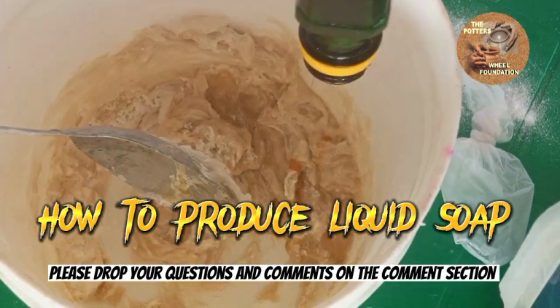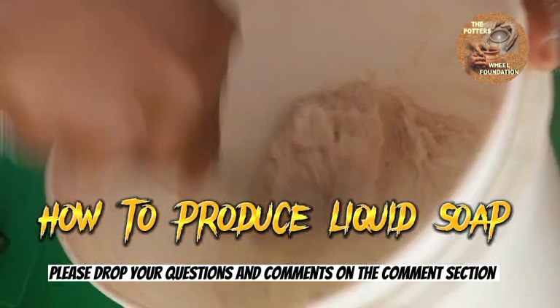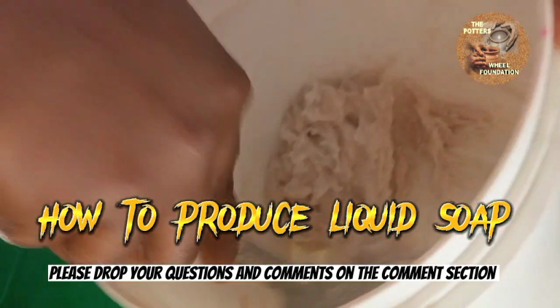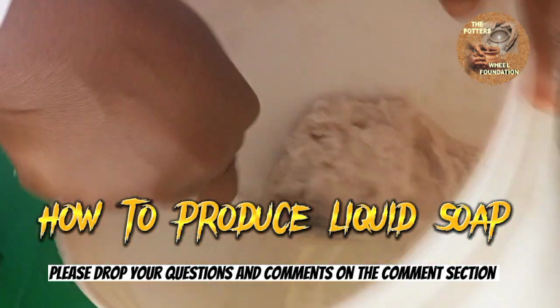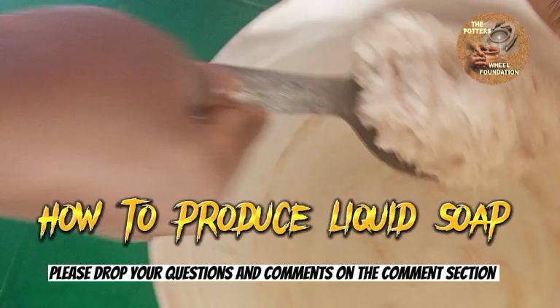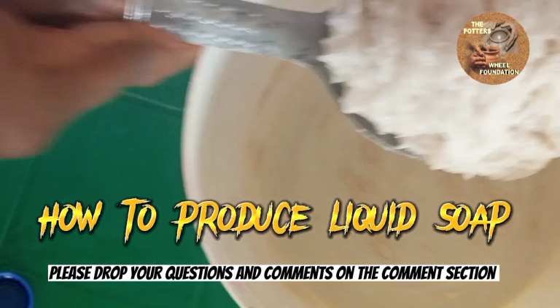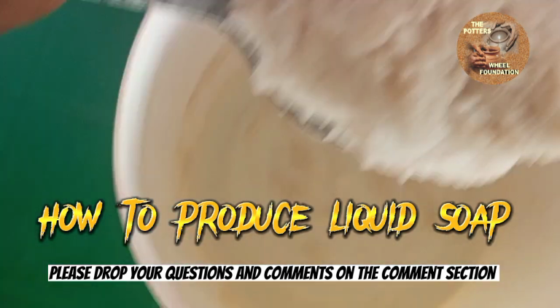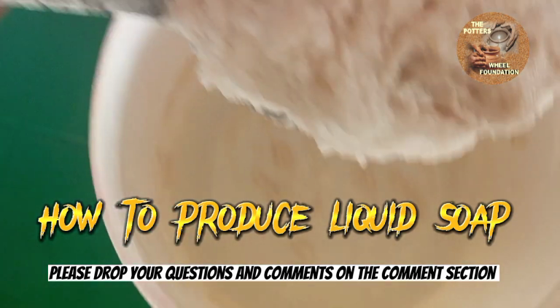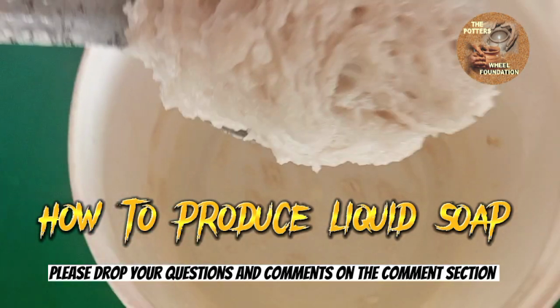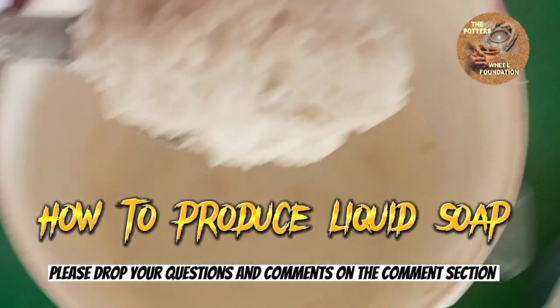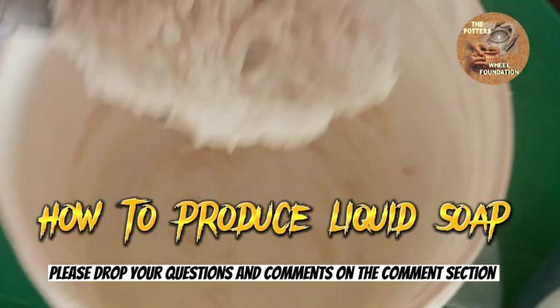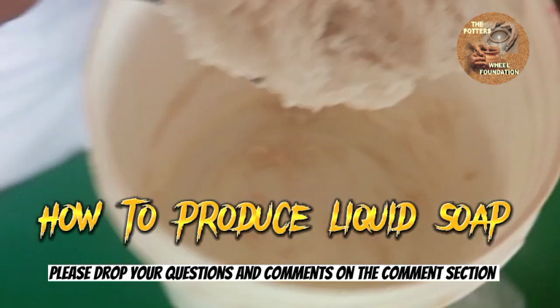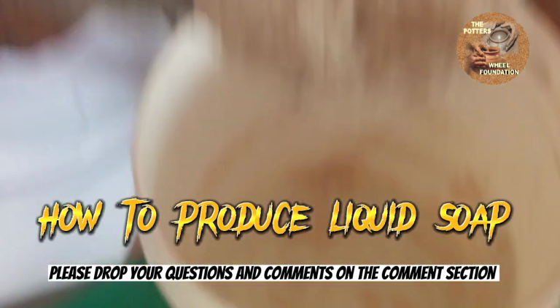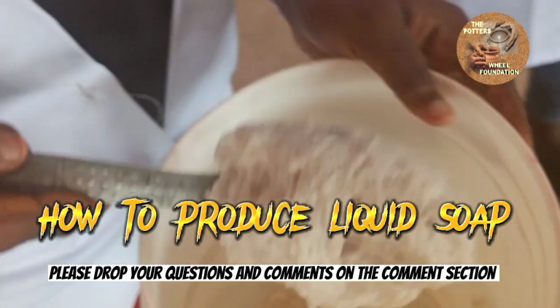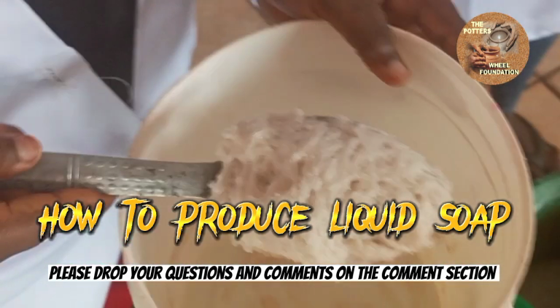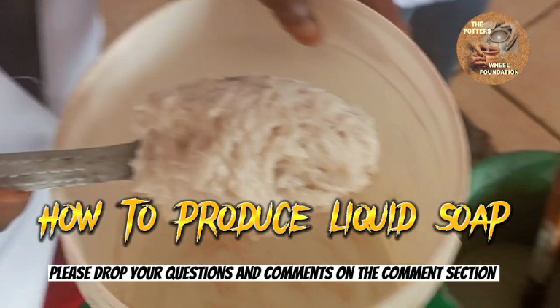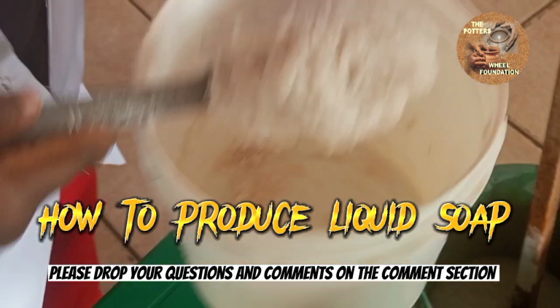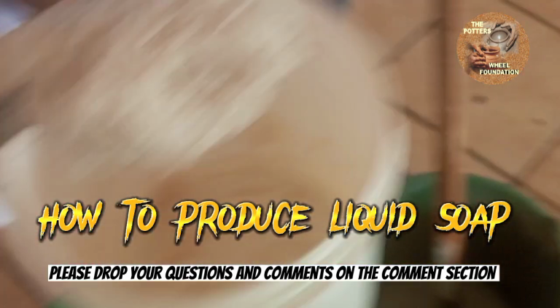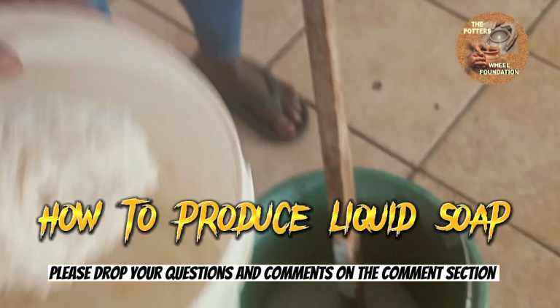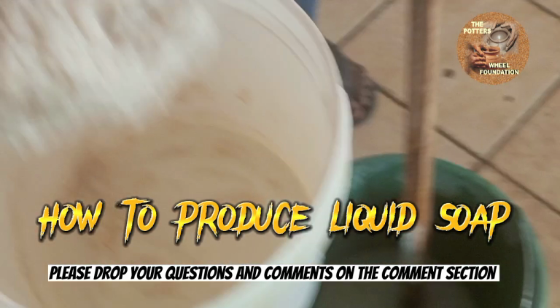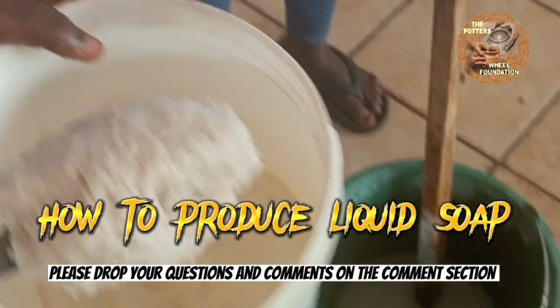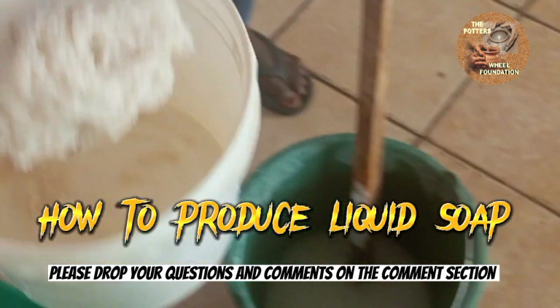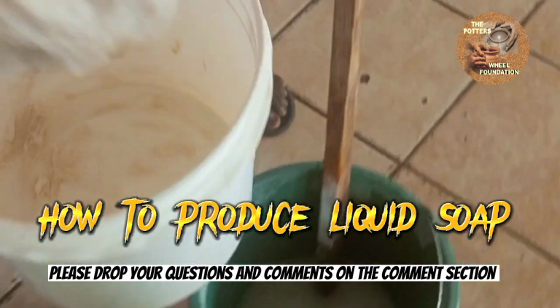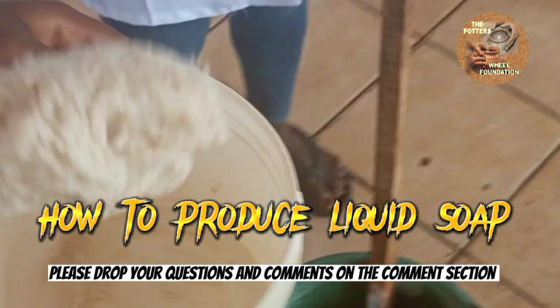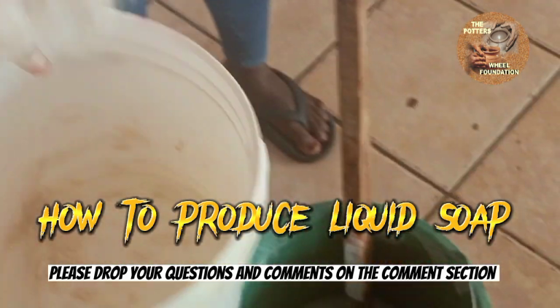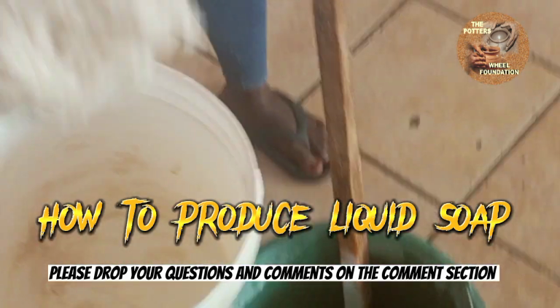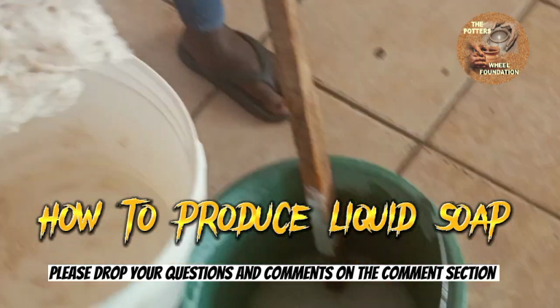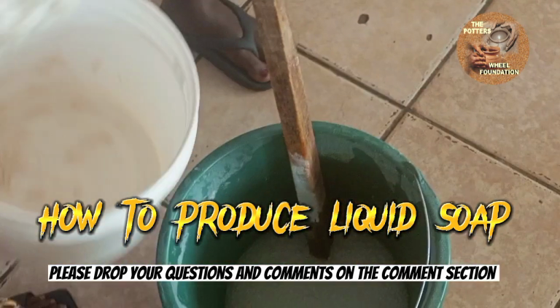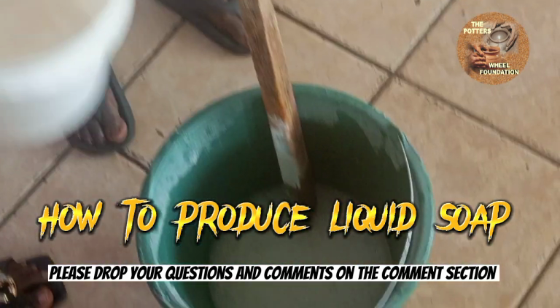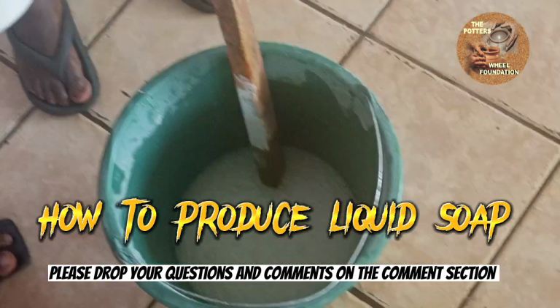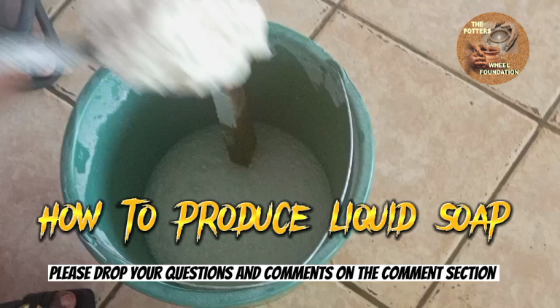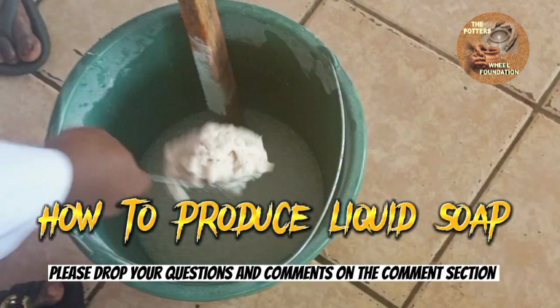As you can see how it's looking. Sometimes it might not be thick like this, but don't be scared — it's still okay. So we are going to add this mixture to our nitrosol and light ash.